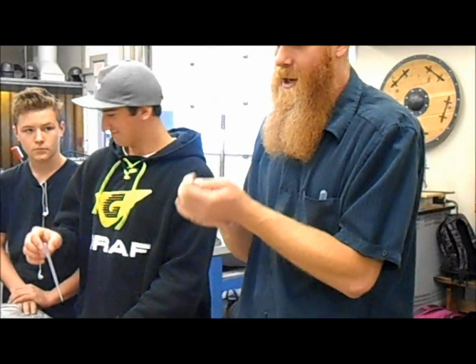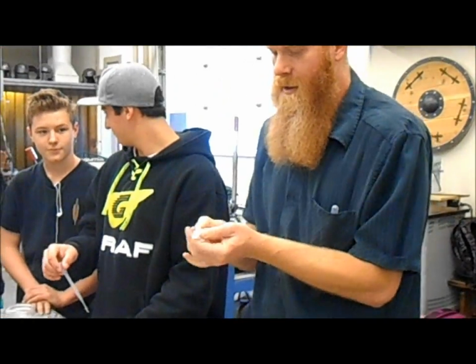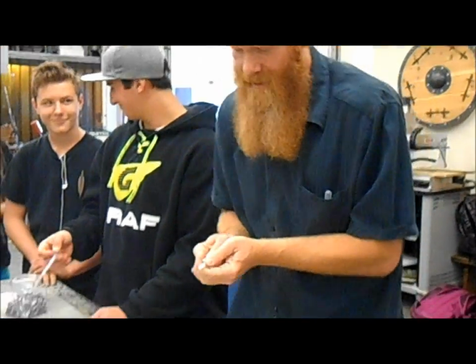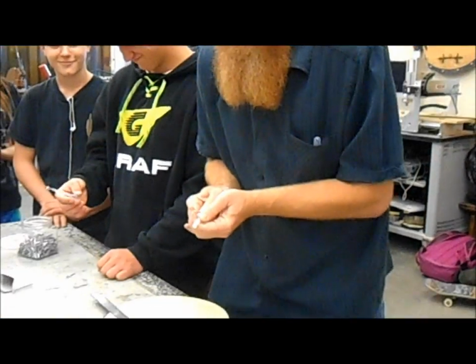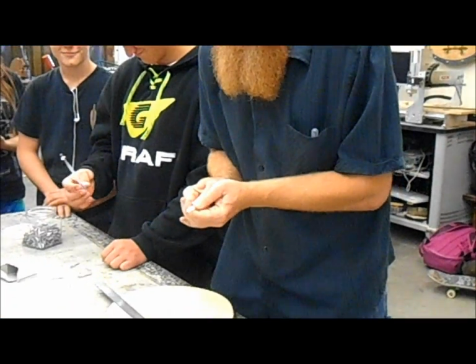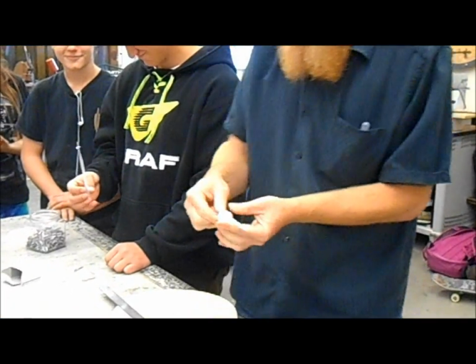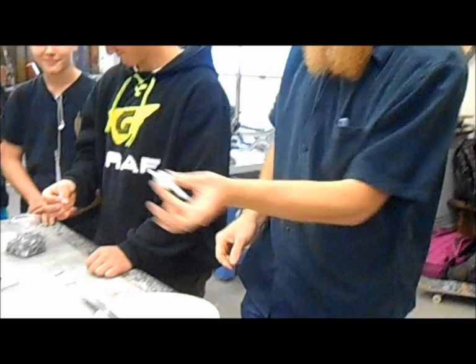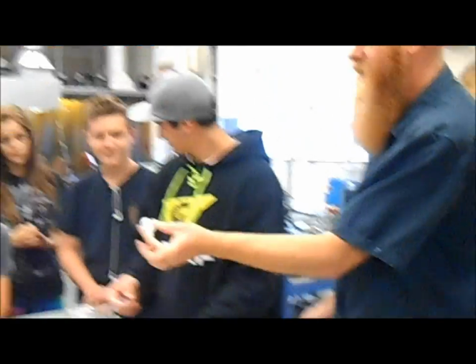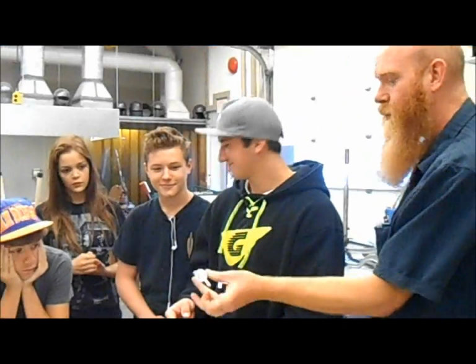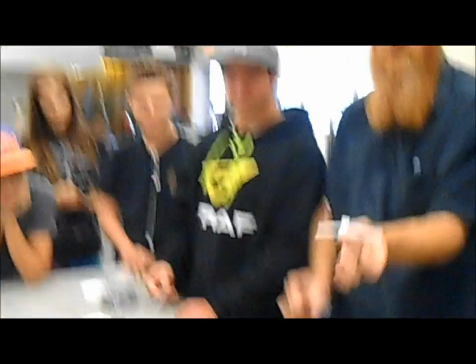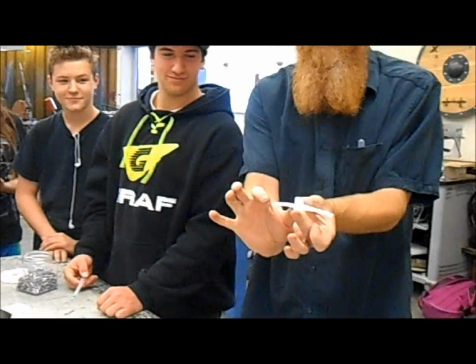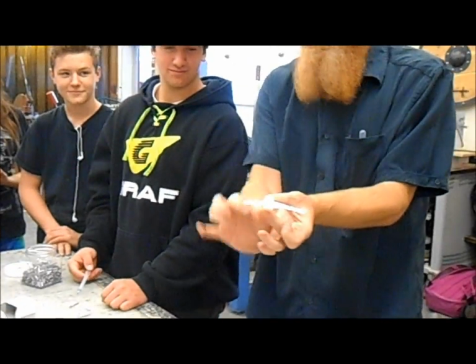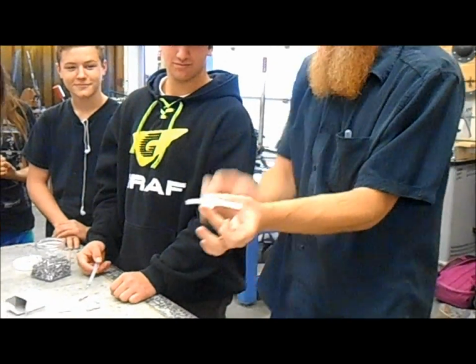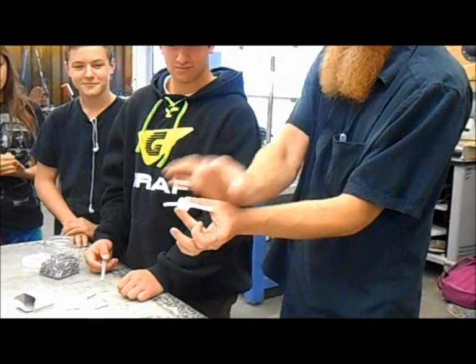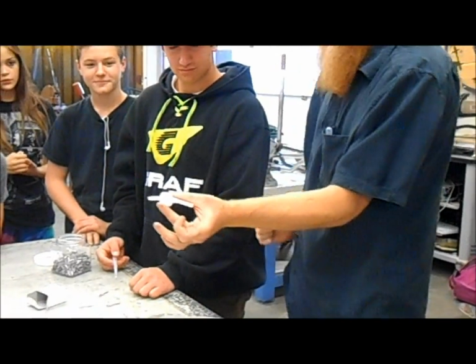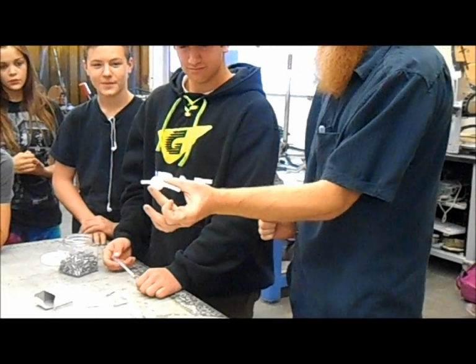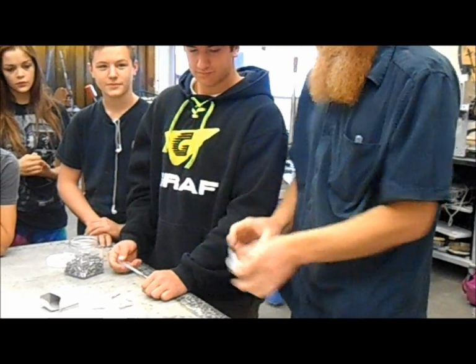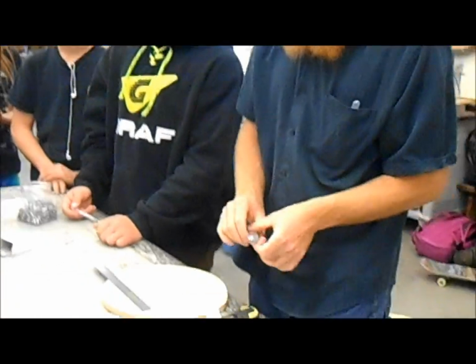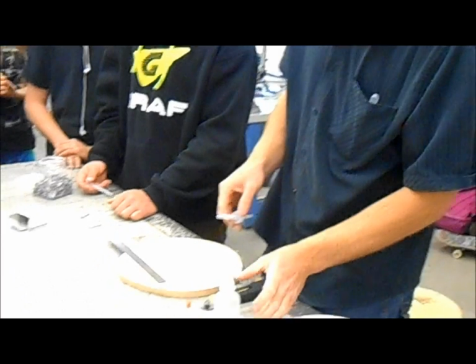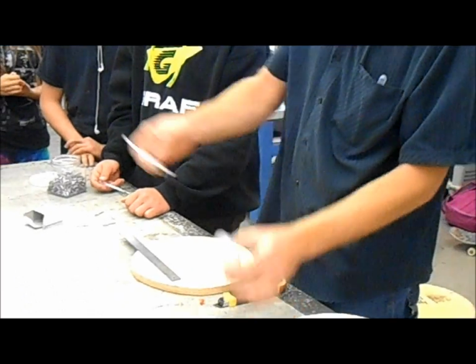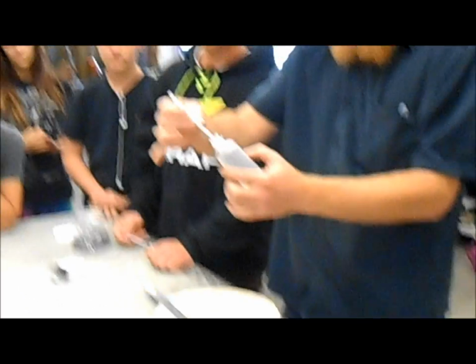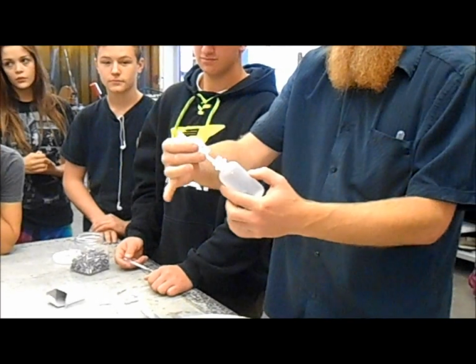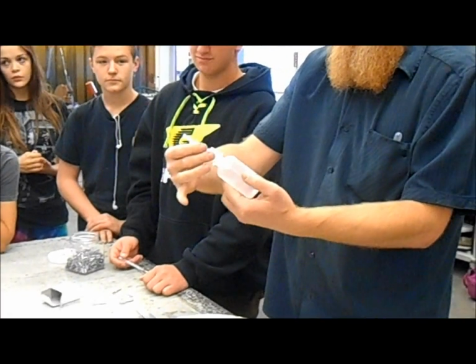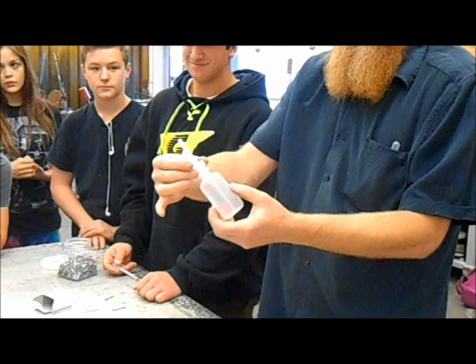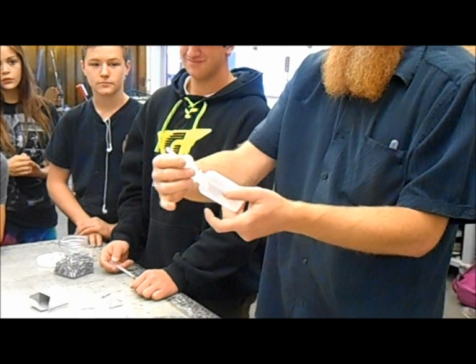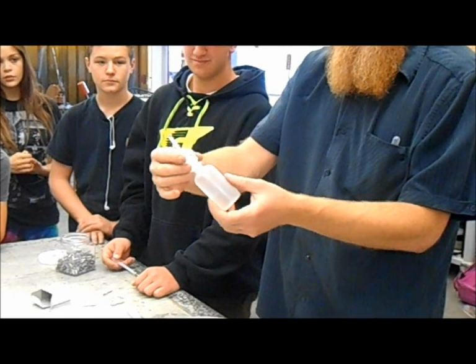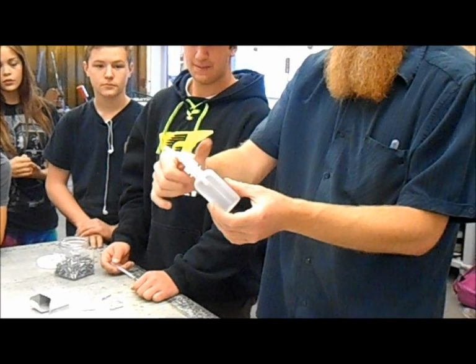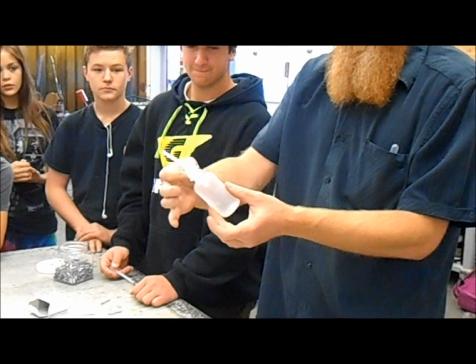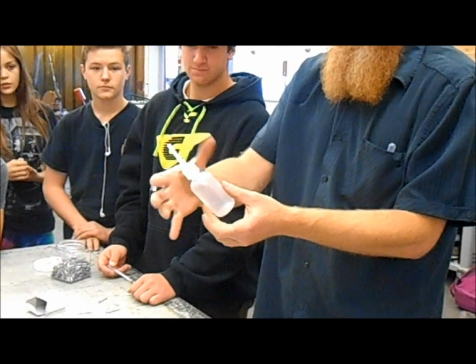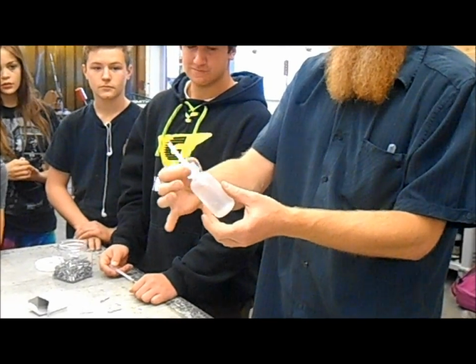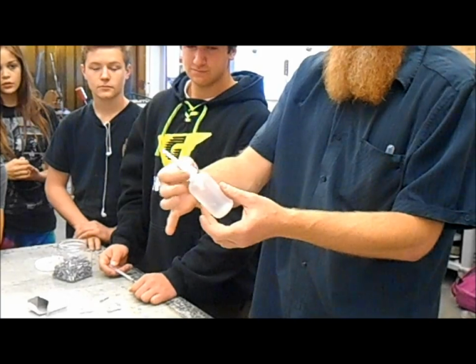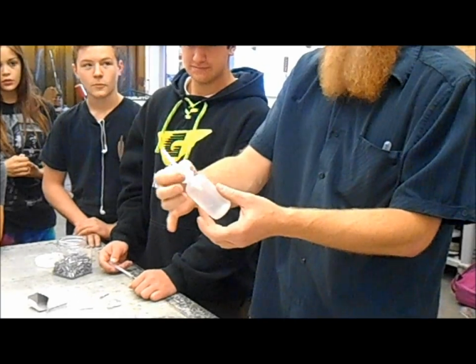There we go. Push it halfway through so you'll have half coming out the bottom and half coming out the top. This will suck up black sand, it'll suck up gold, it'll suck up everything.